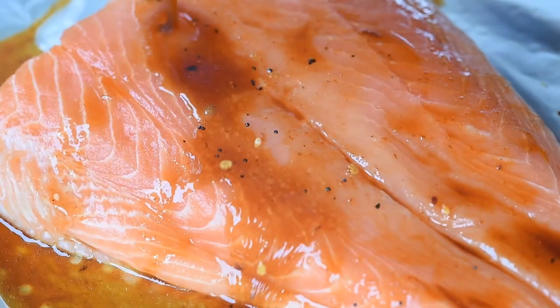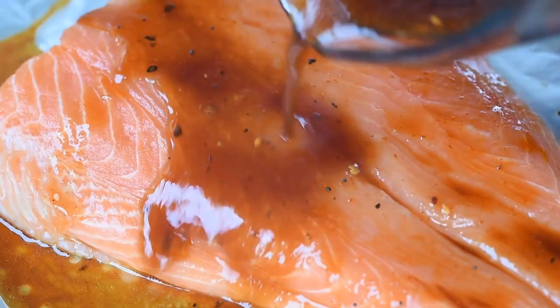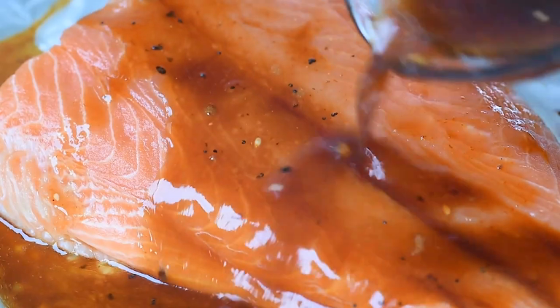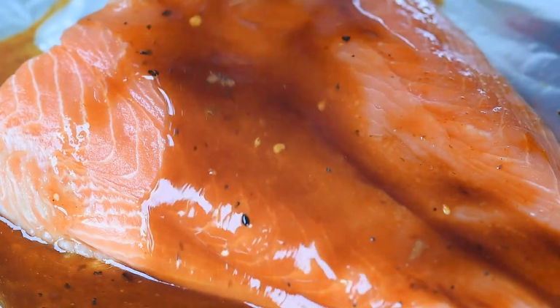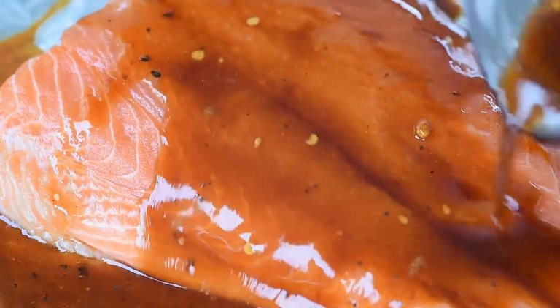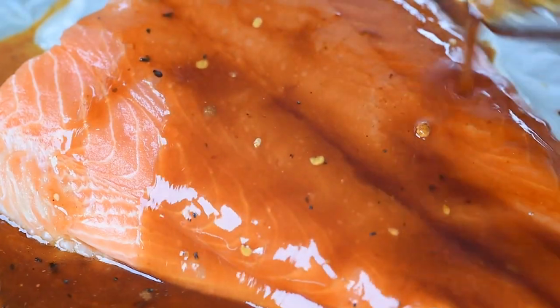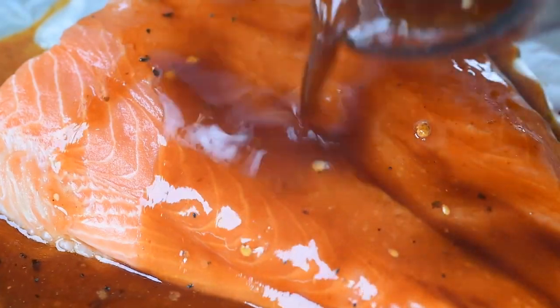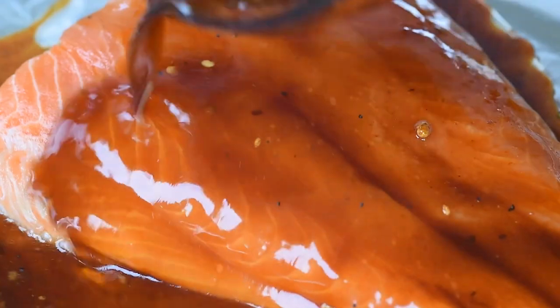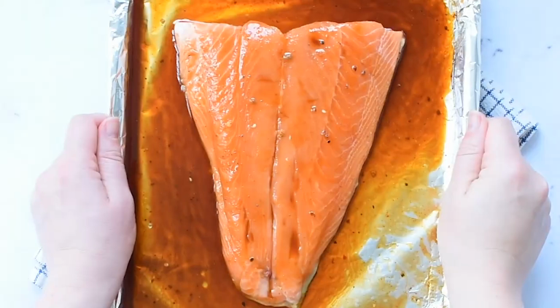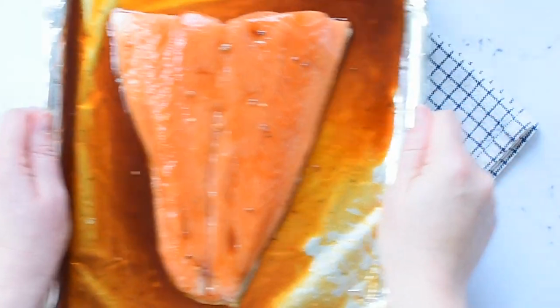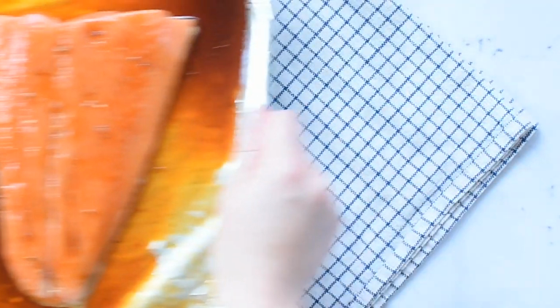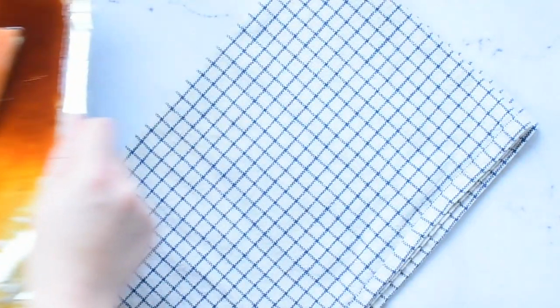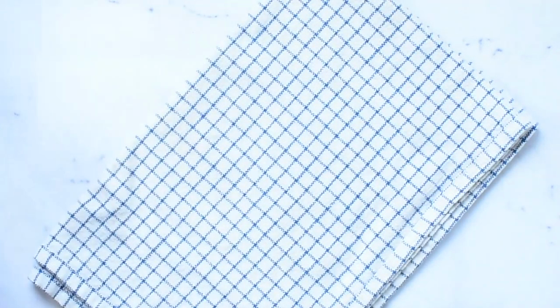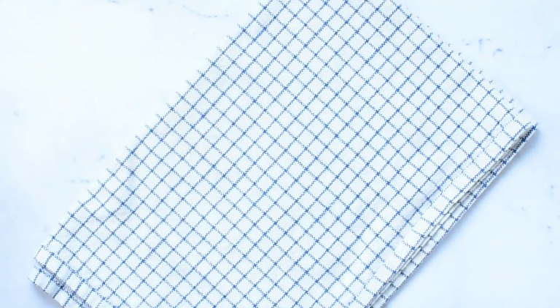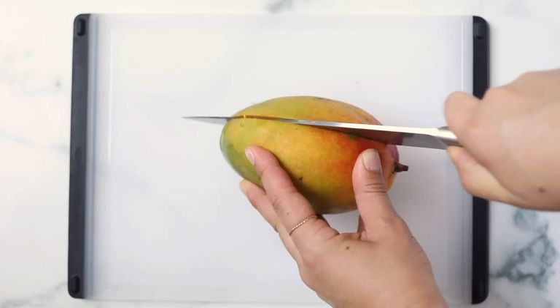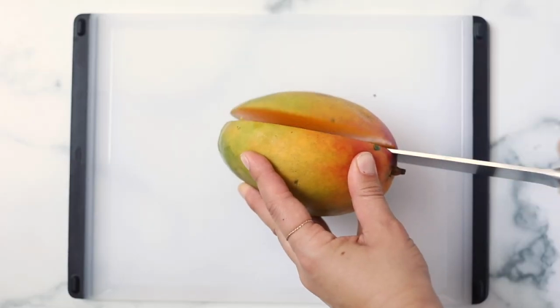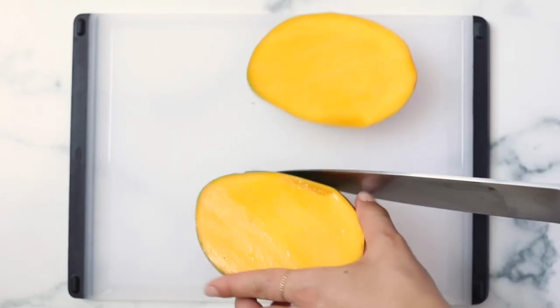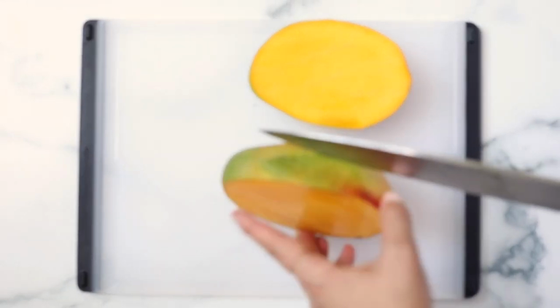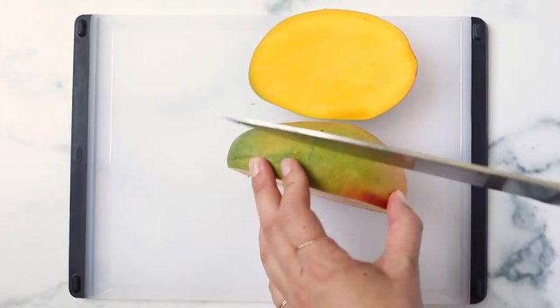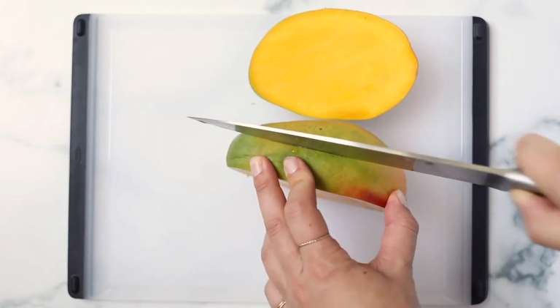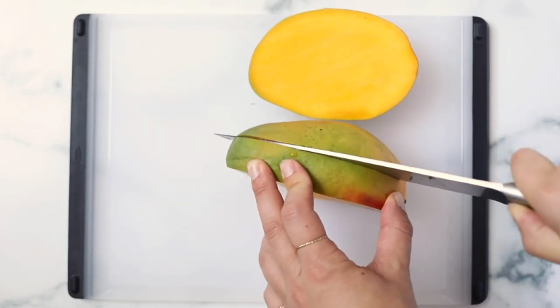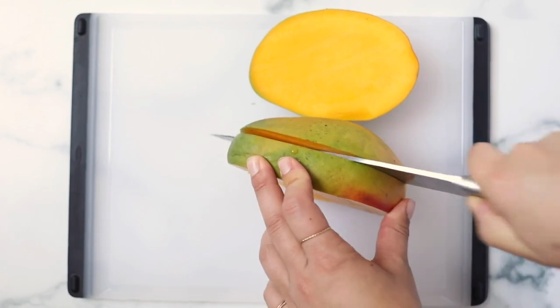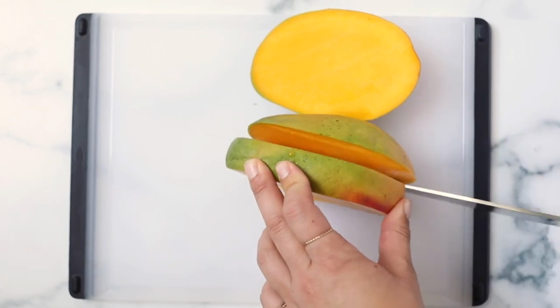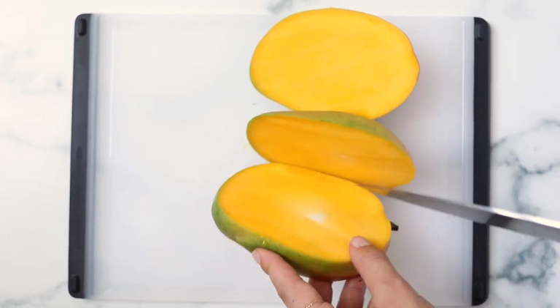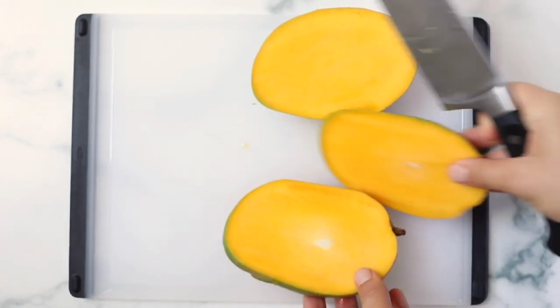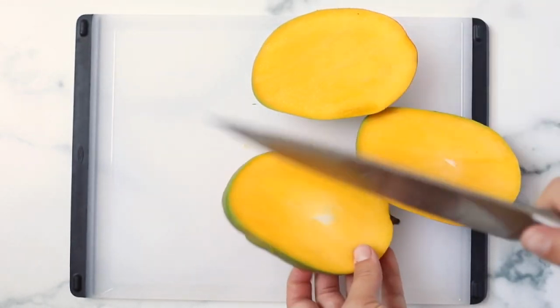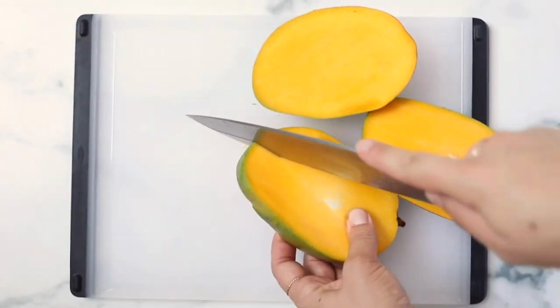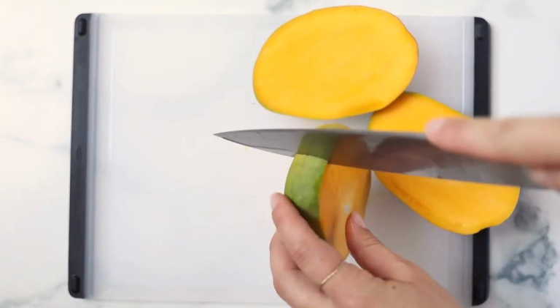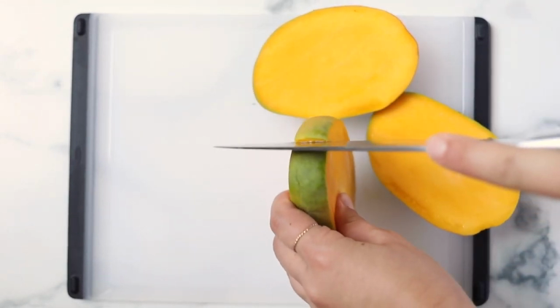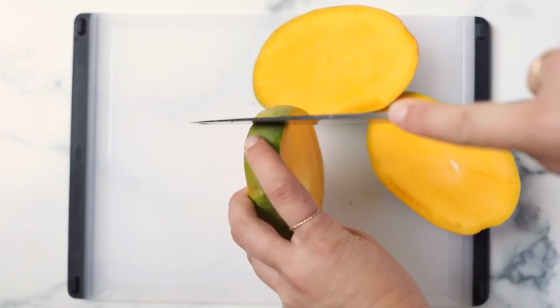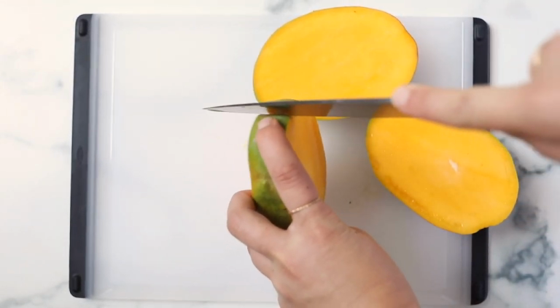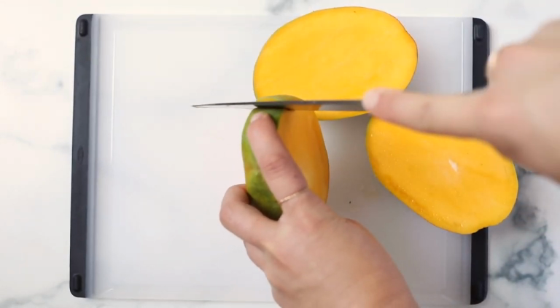Once whisked together, you can just pour the marinade directly over your salmon. From here, you can either let it marinate for about 30 minutes, or you can just pop it right in the oven. If you are popping it right in the oven, then while it's baking, let's make my favorite topping to go on it ever.